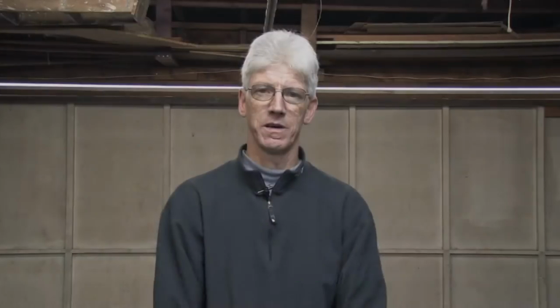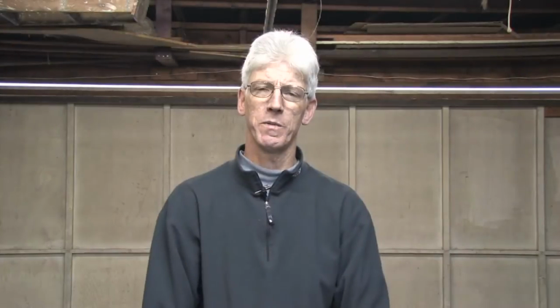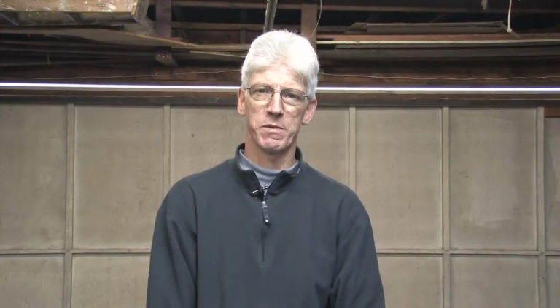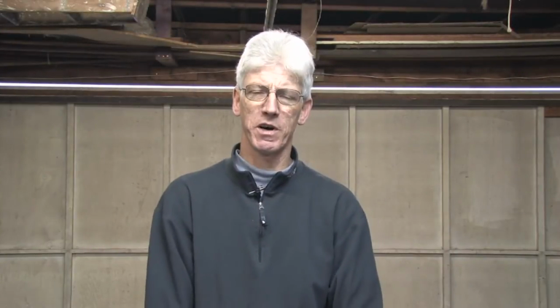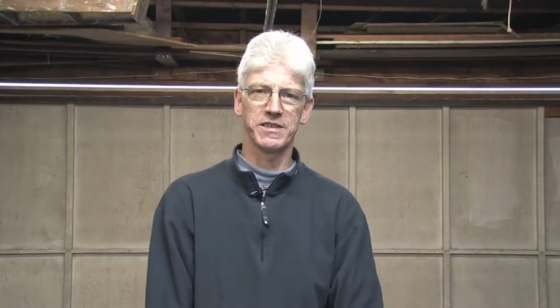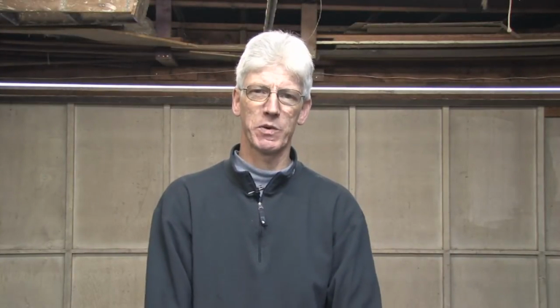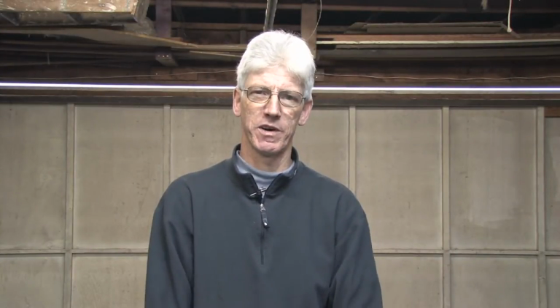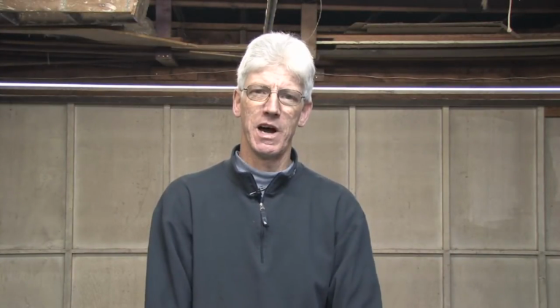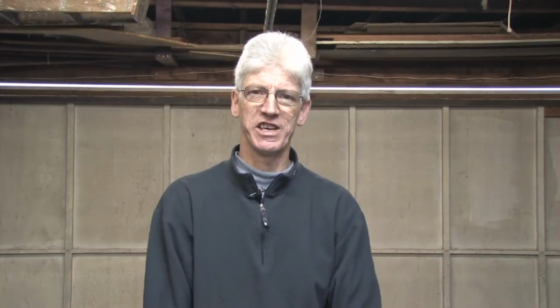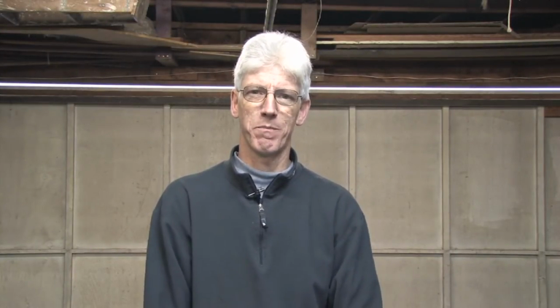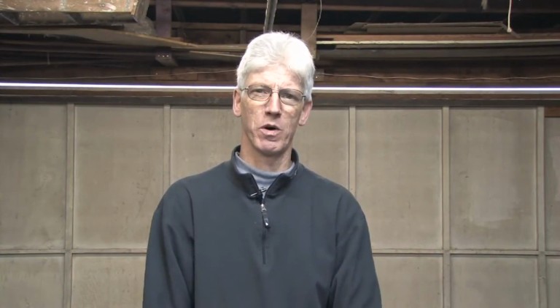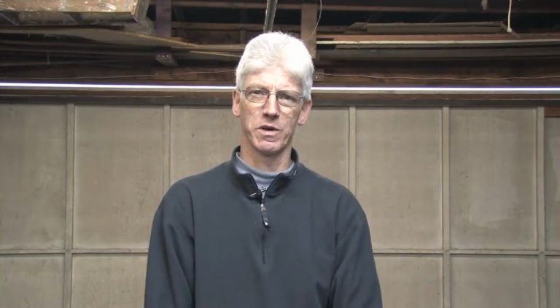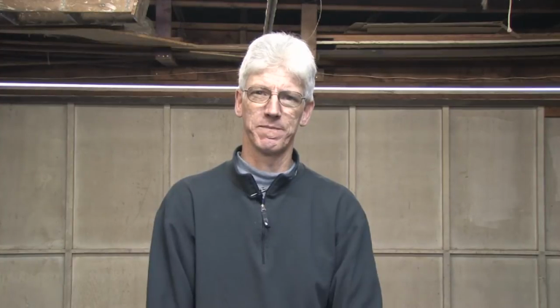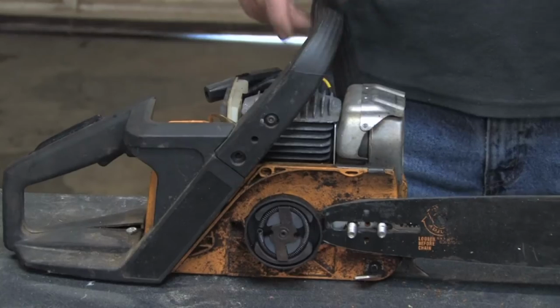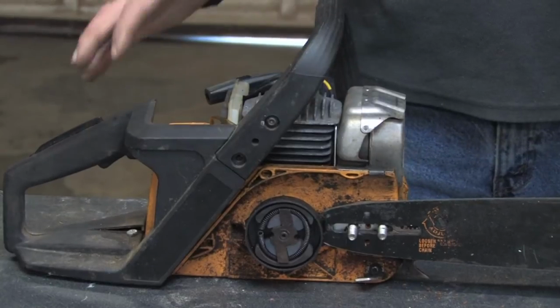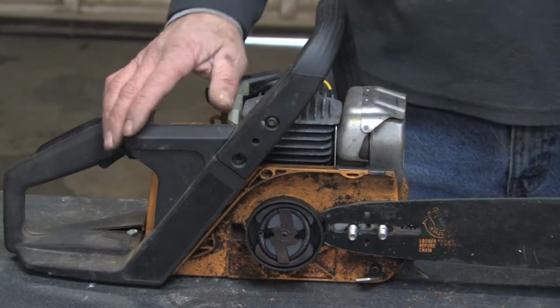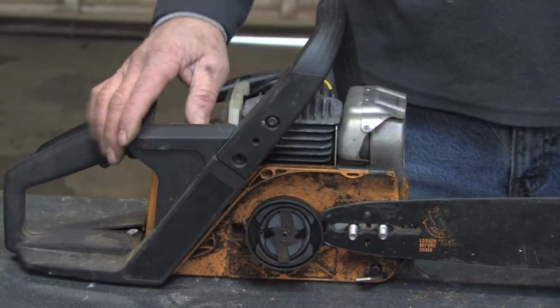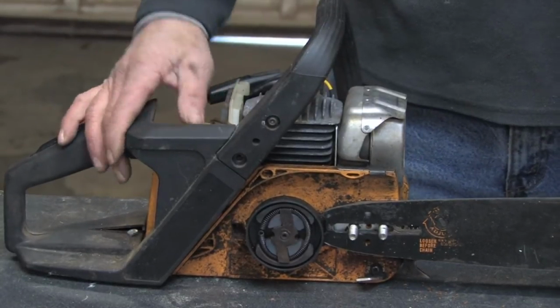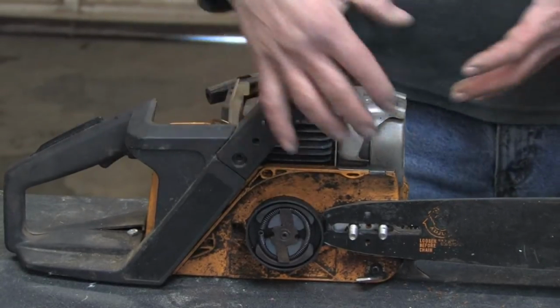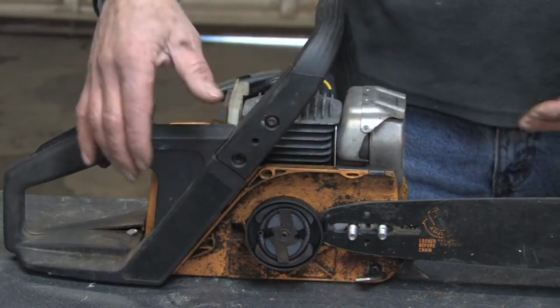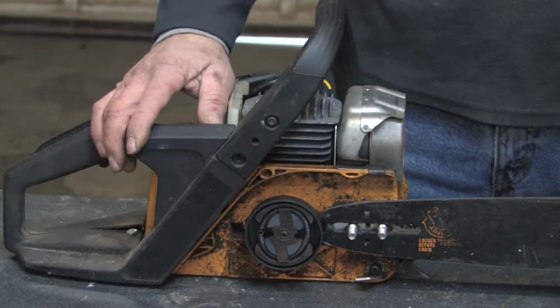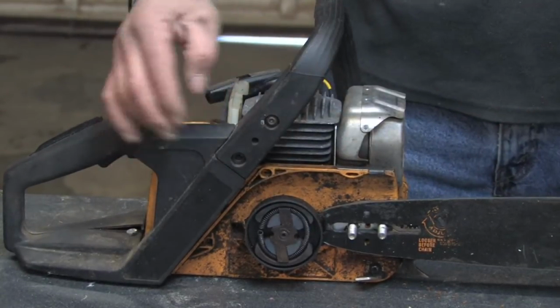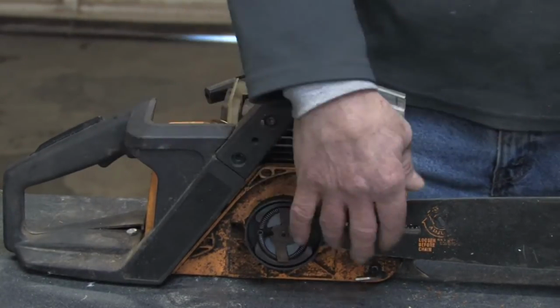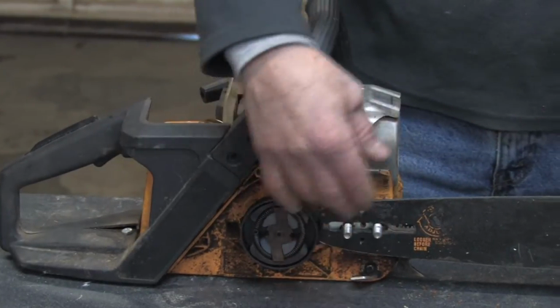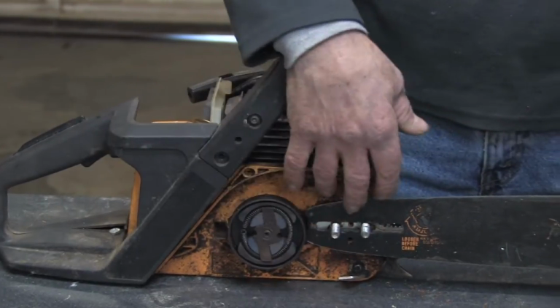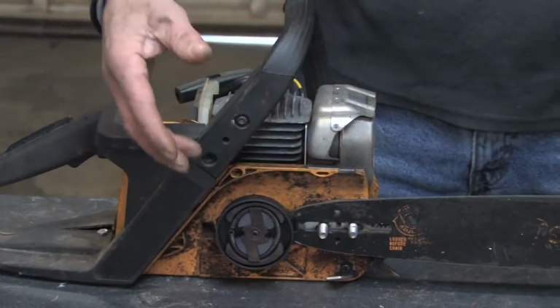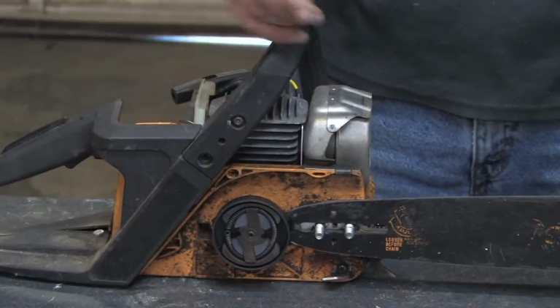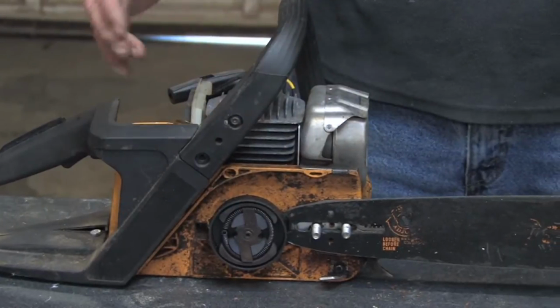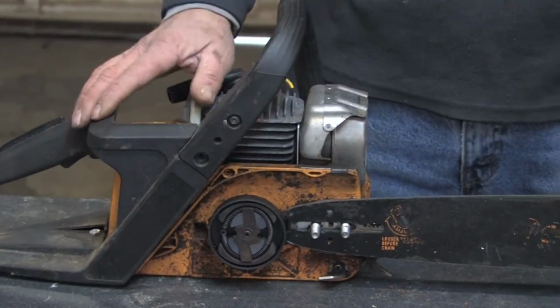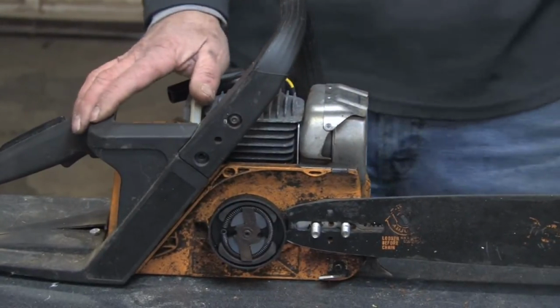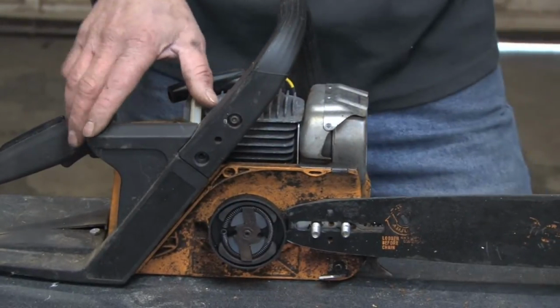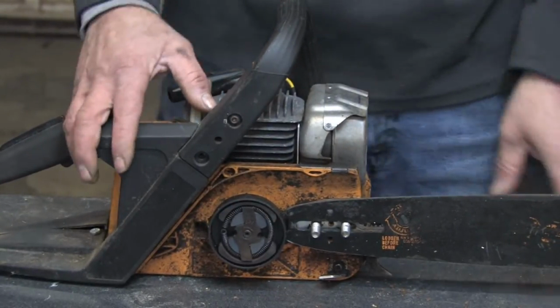Hello, my name is Mark Blocker and in this segment we're going to cover how a chainsaw bar oiler works. I've got a chainsaw broken down here with the side cover removed, bolts removed that hold the bar in place, so we get quick easy access so I can demonstrate.